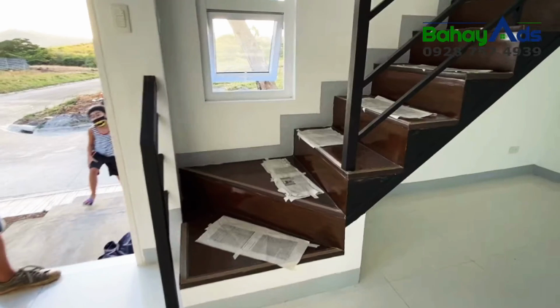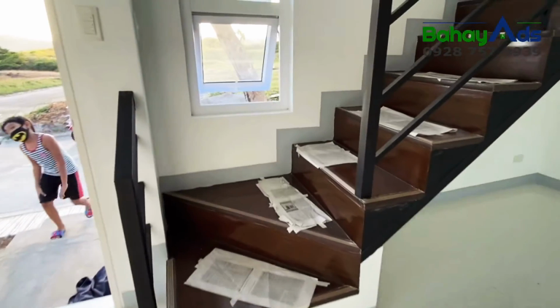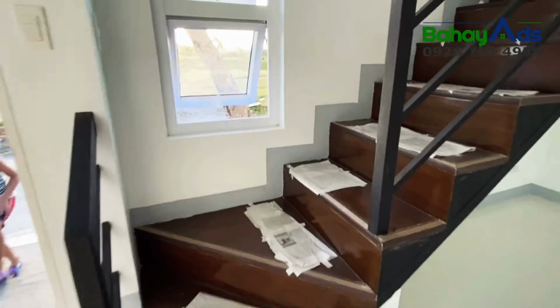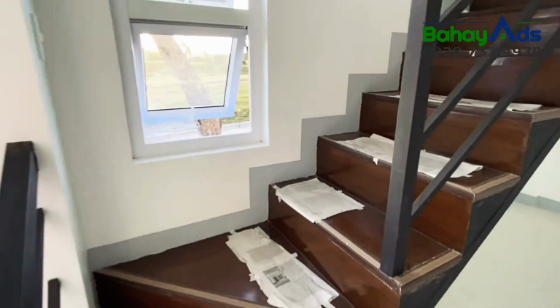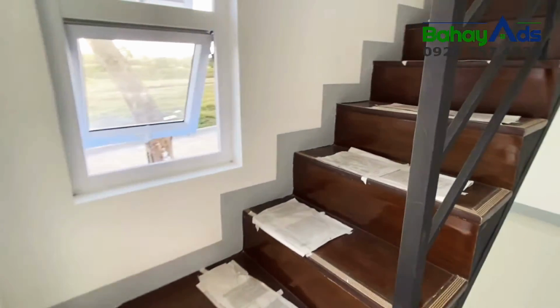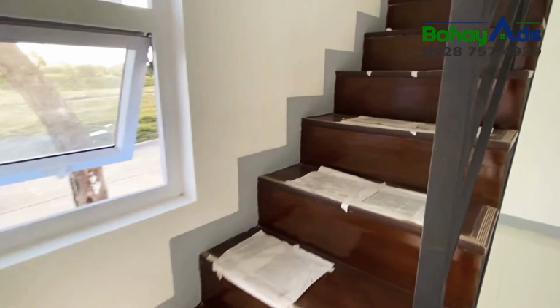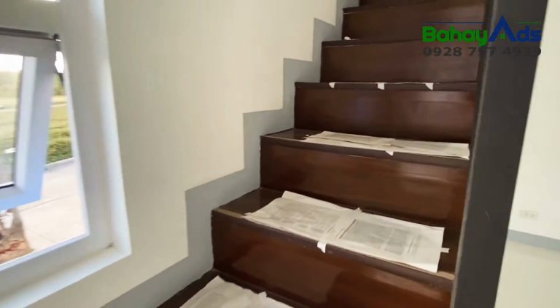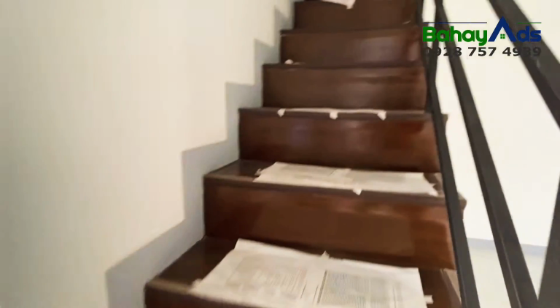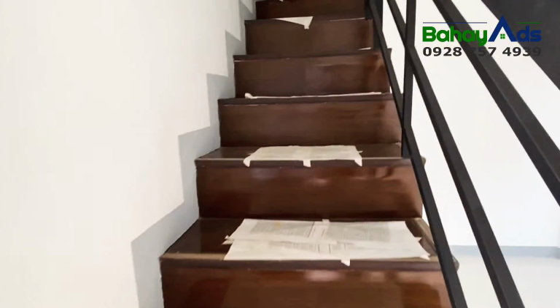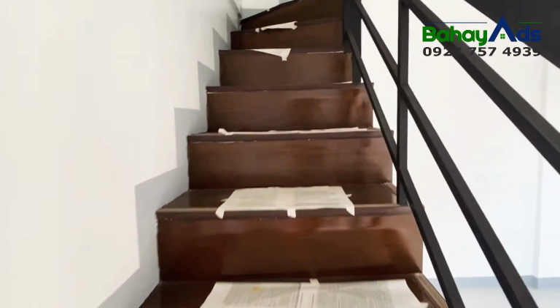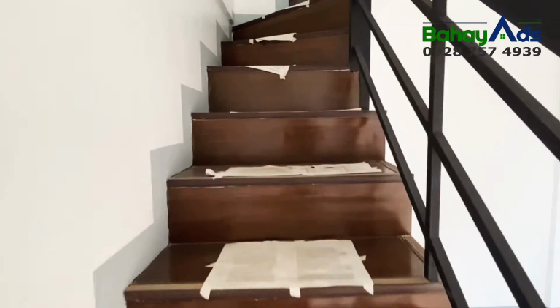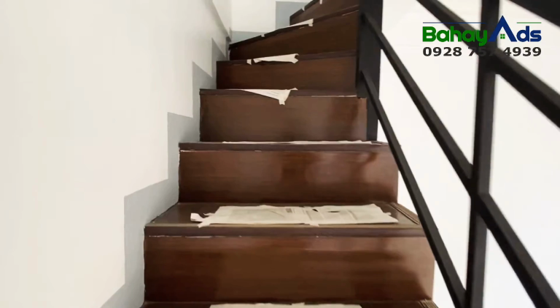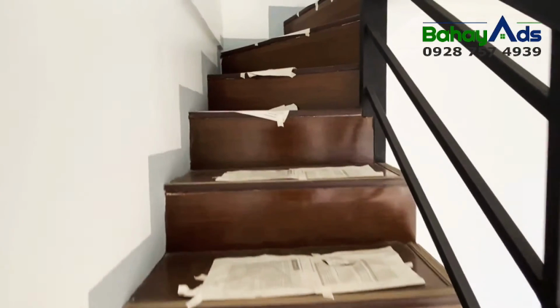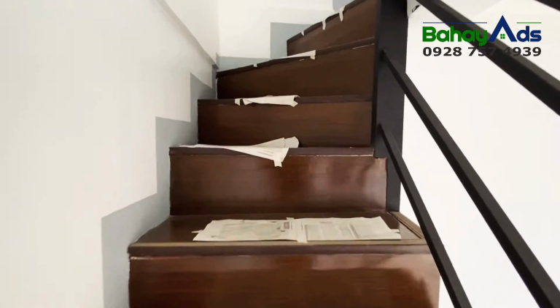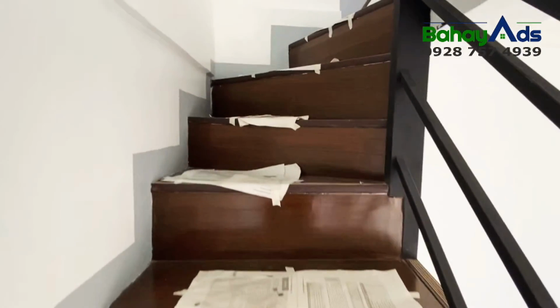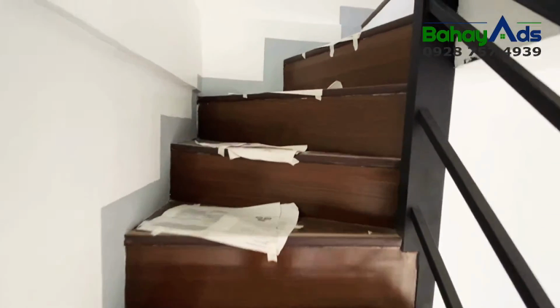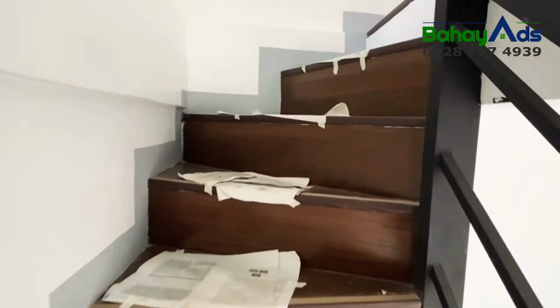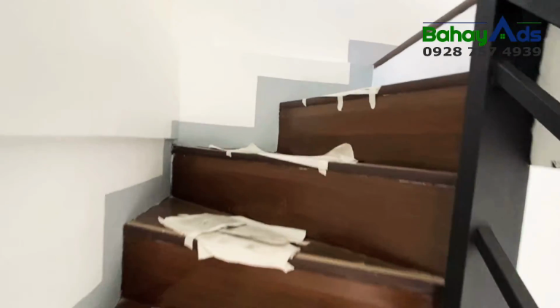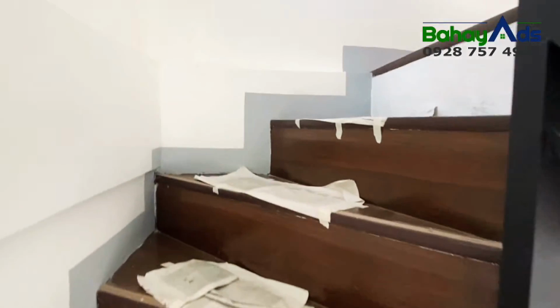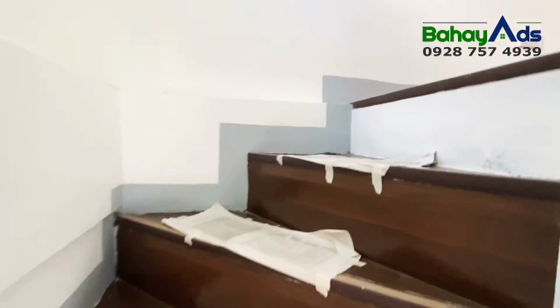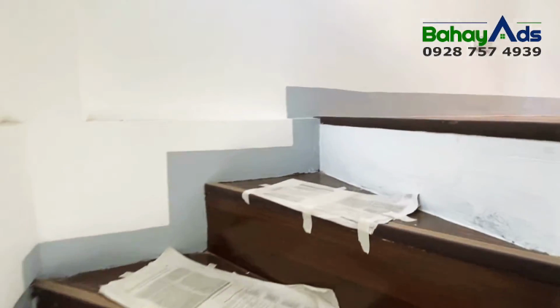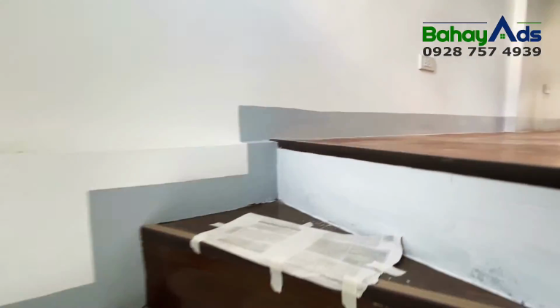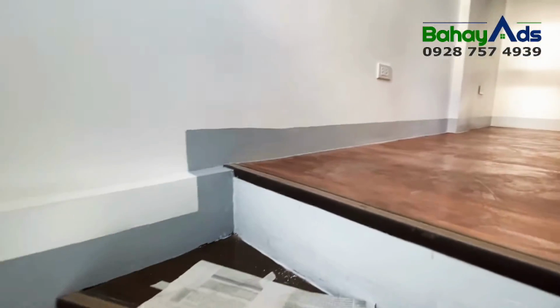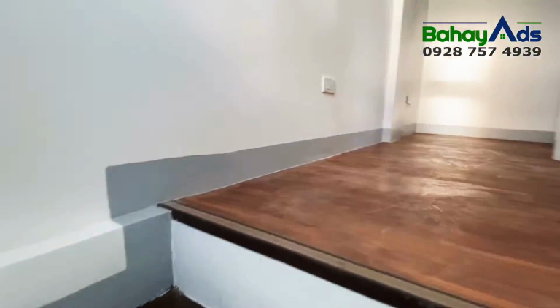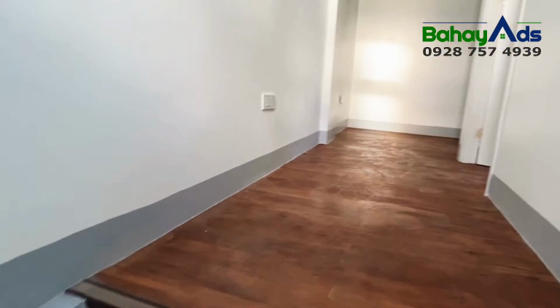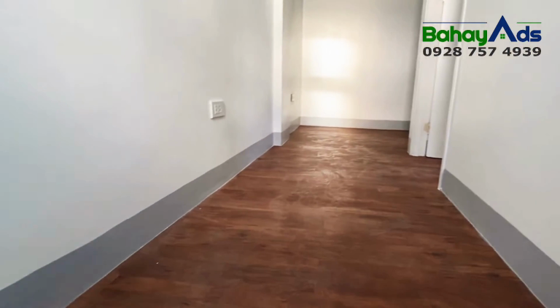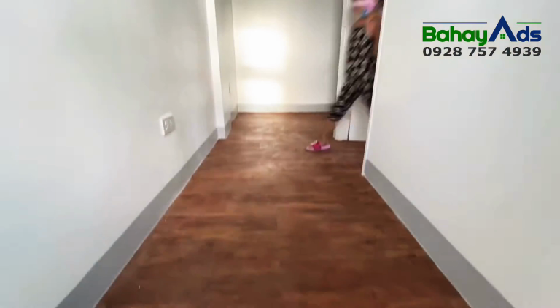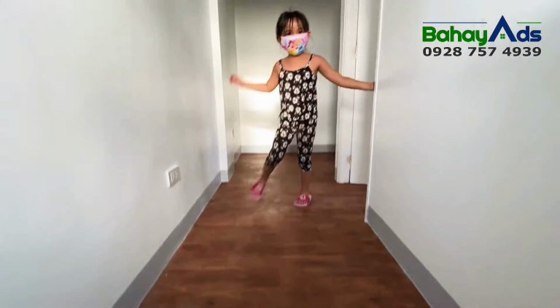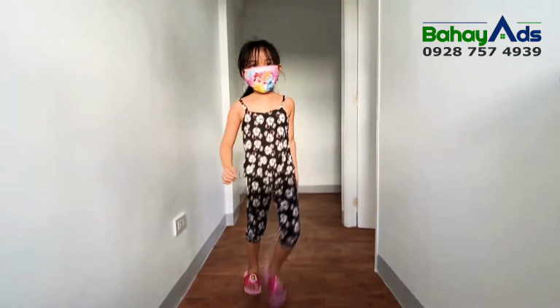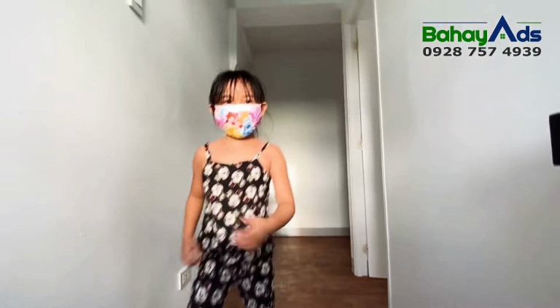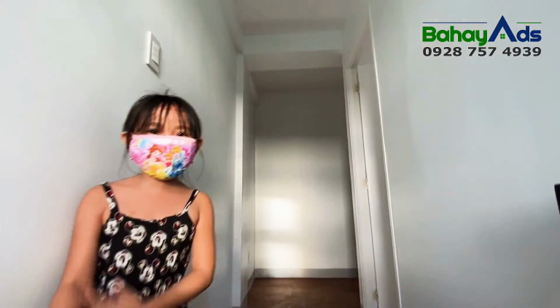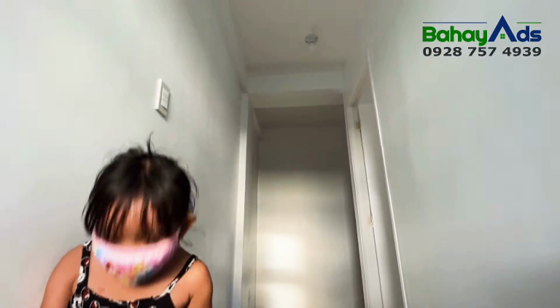Let us go upstairs, that leads to the house's bedrooms. This is the hallway leading to the three bedrooms.